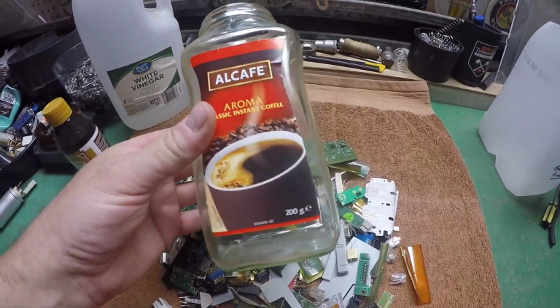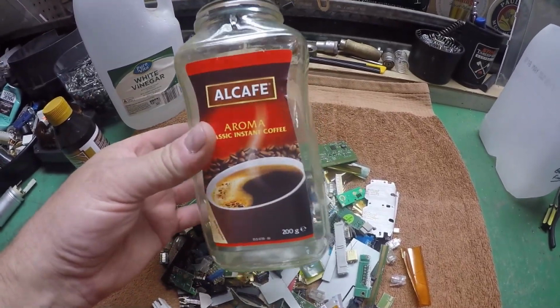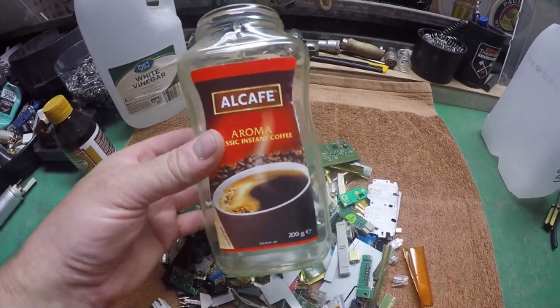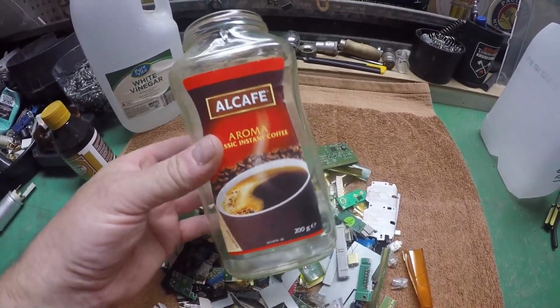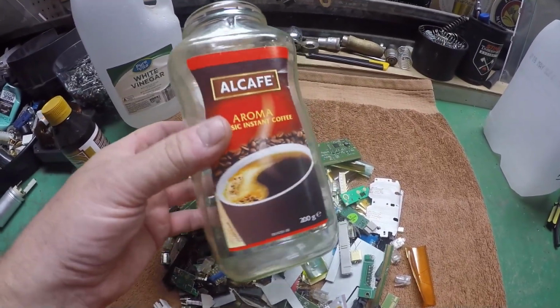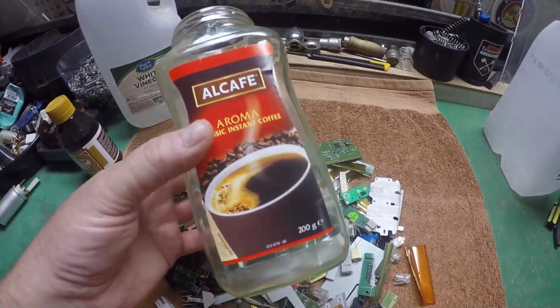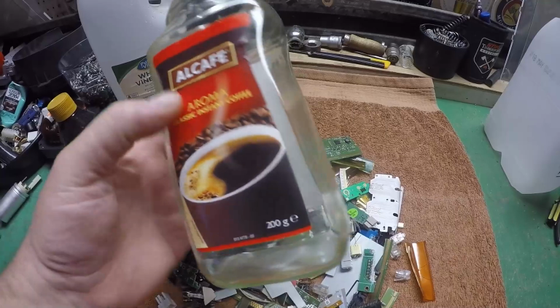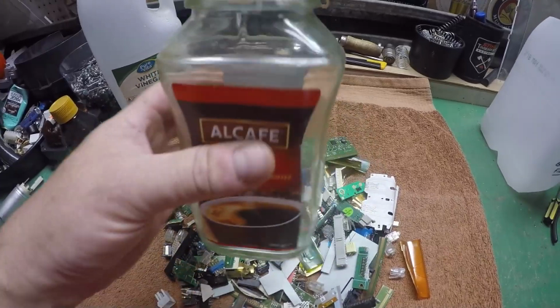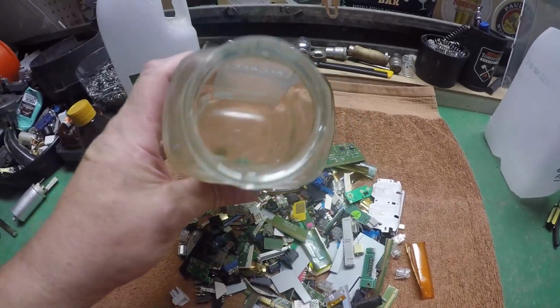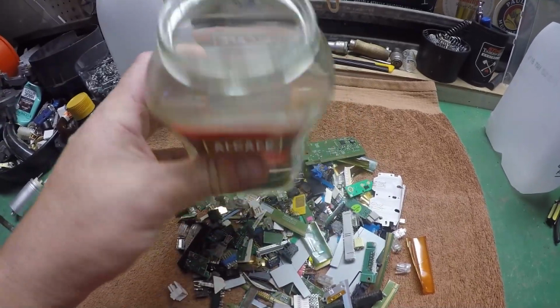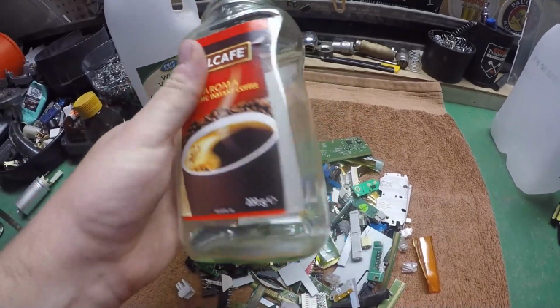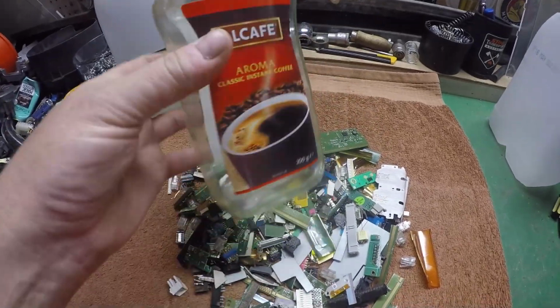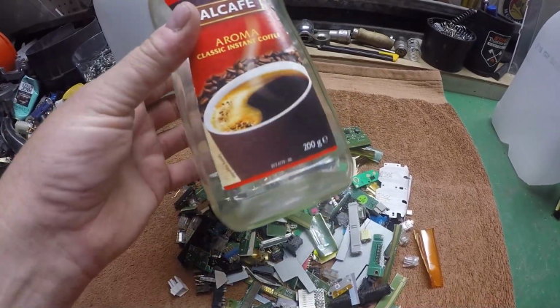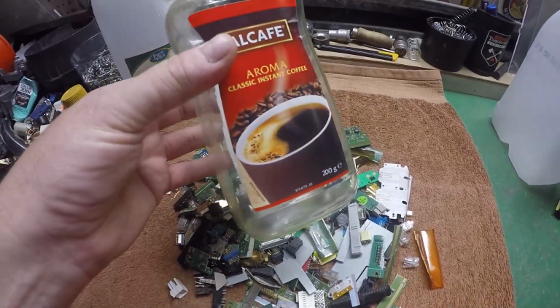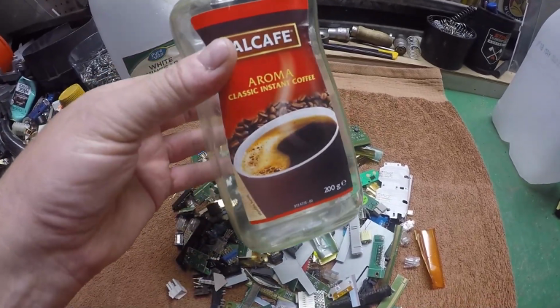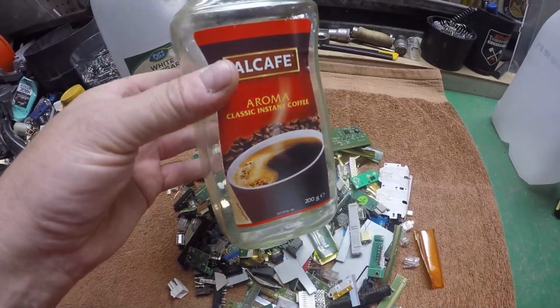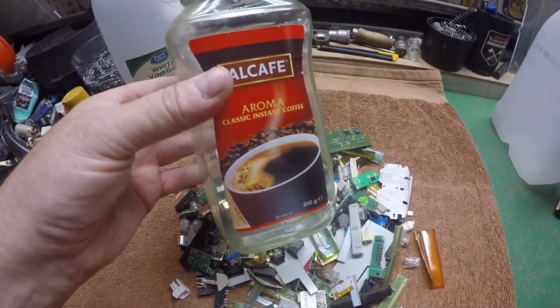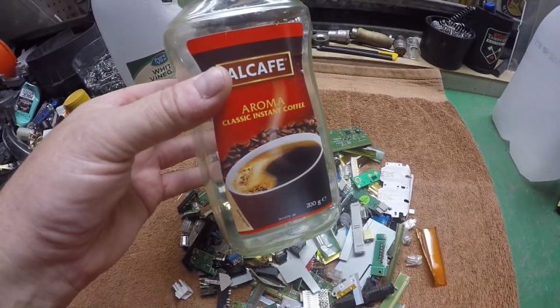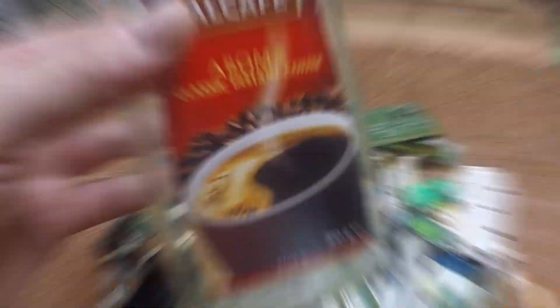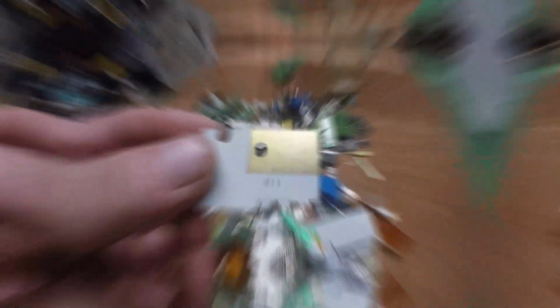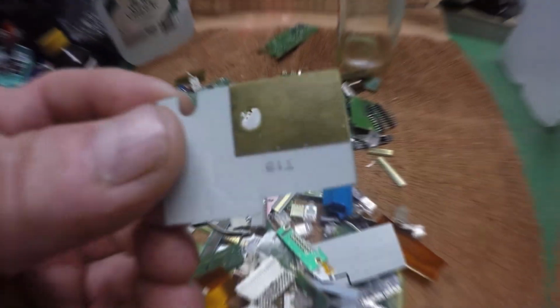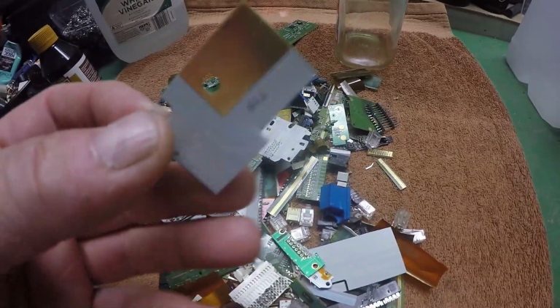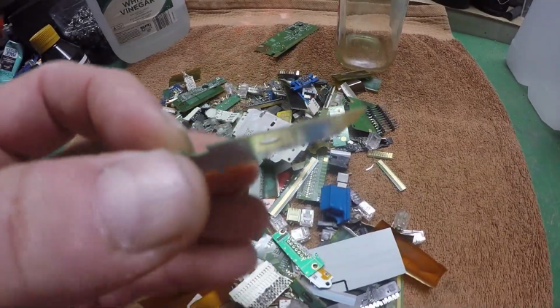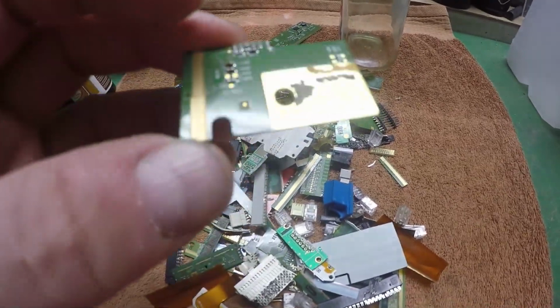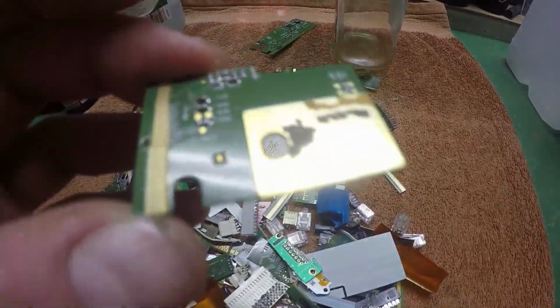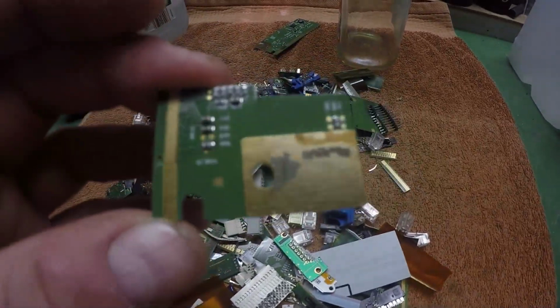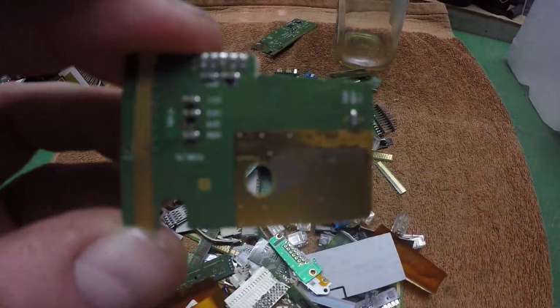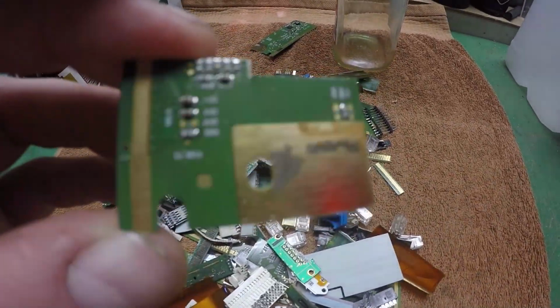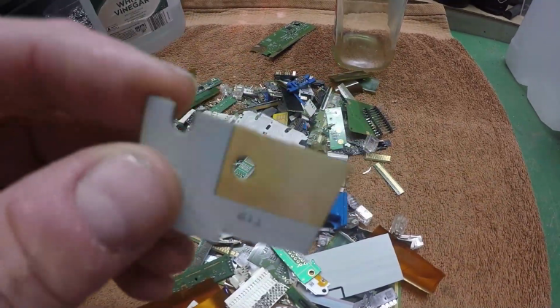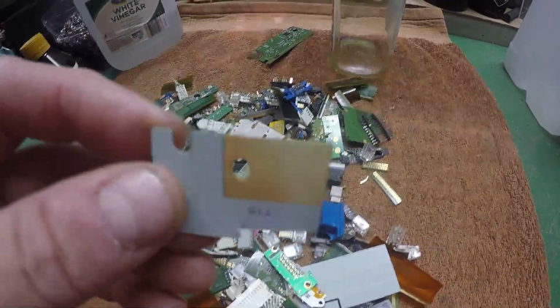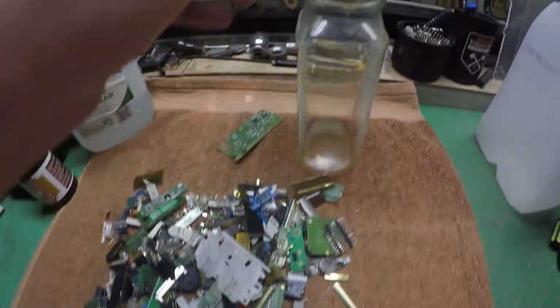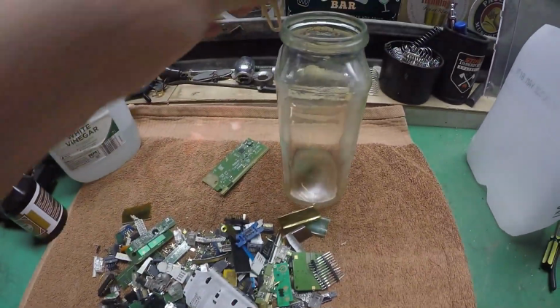We're going to select a few of these bits and pop them into my trusty old cleaned-out Aldi coffee jar. We'll pour some vinegar and some peroxide in and start the process. Oh, that's a nice piece — look at that, that can go in first.